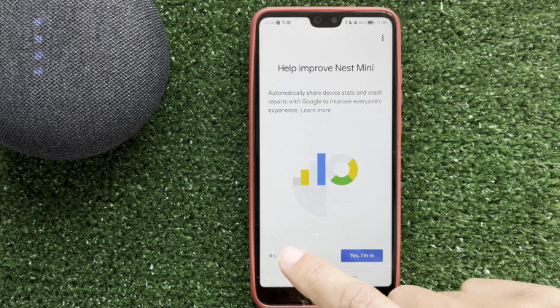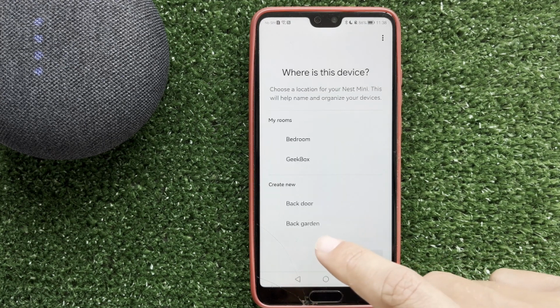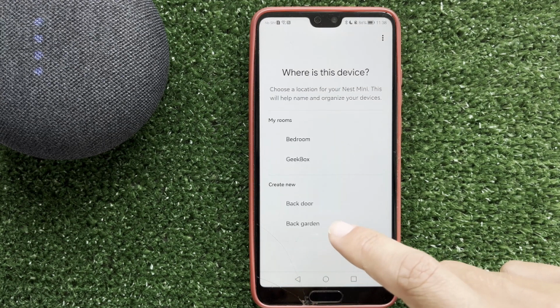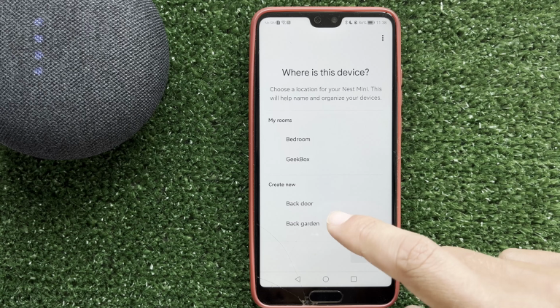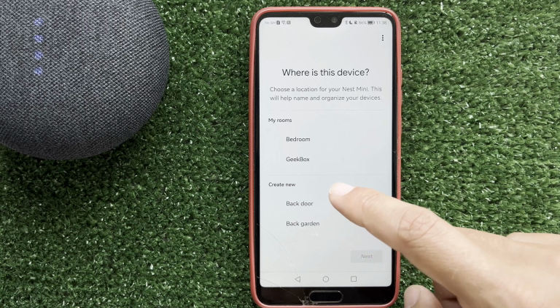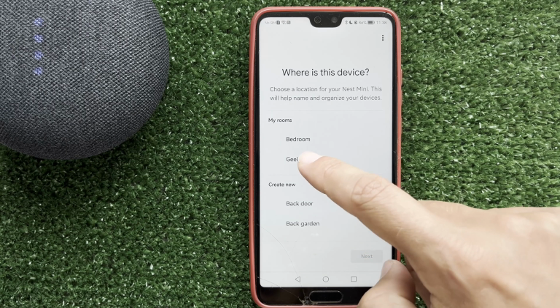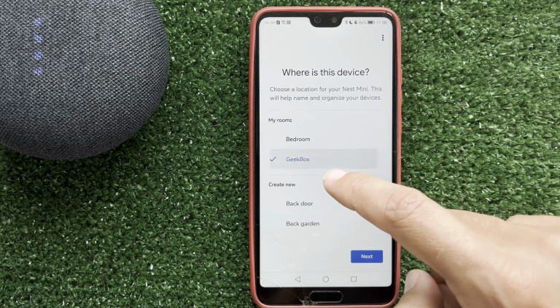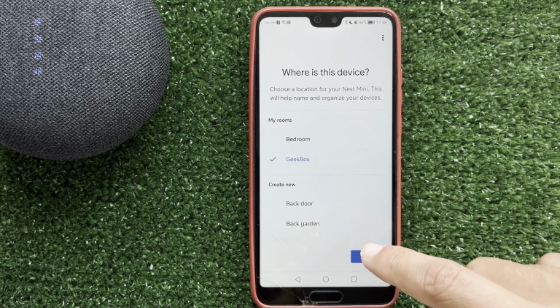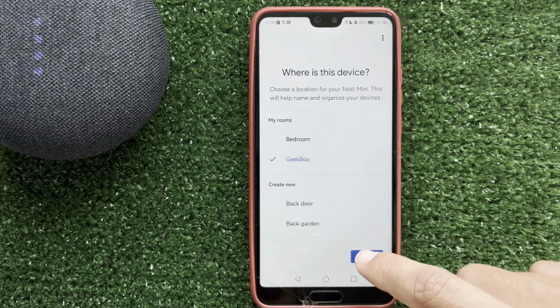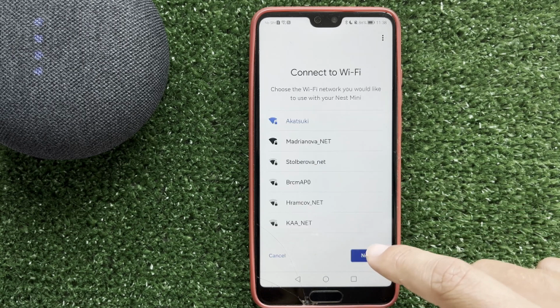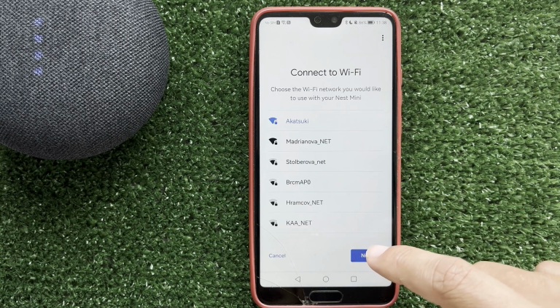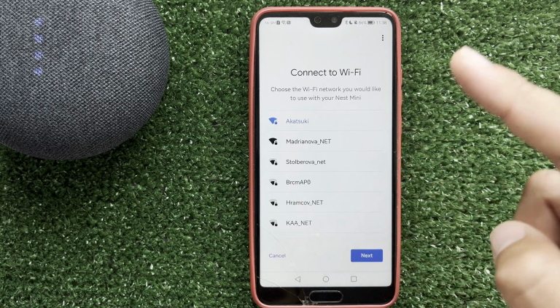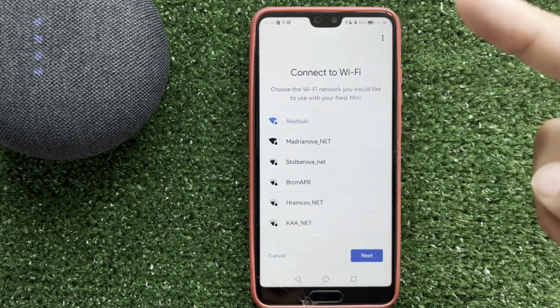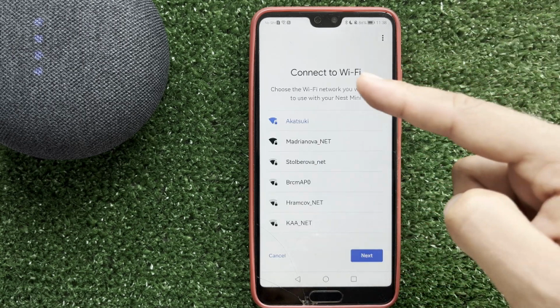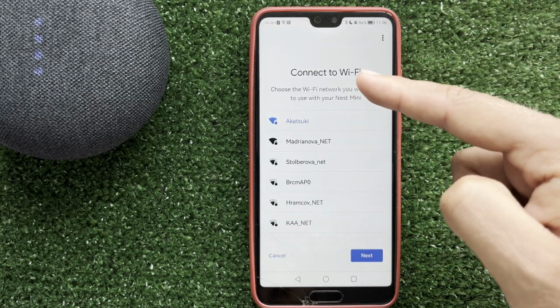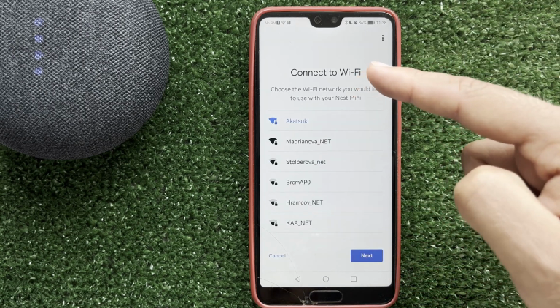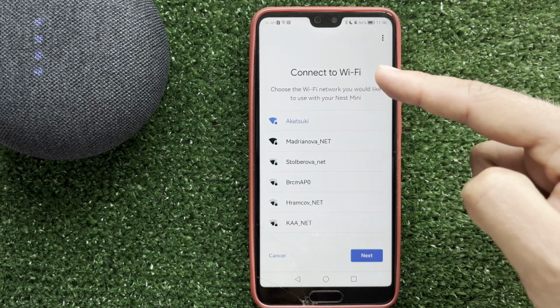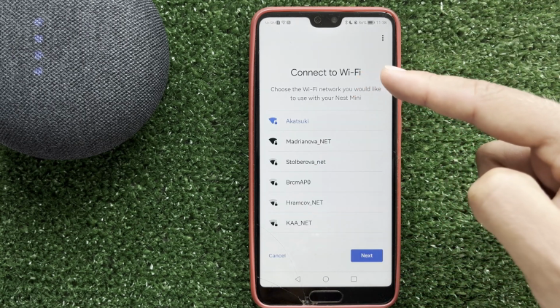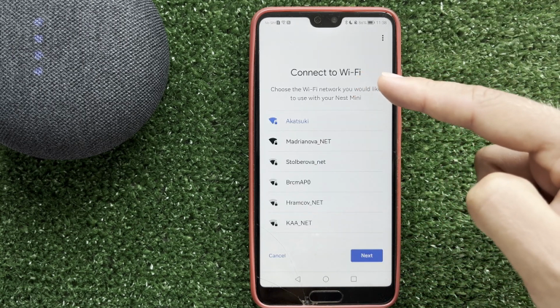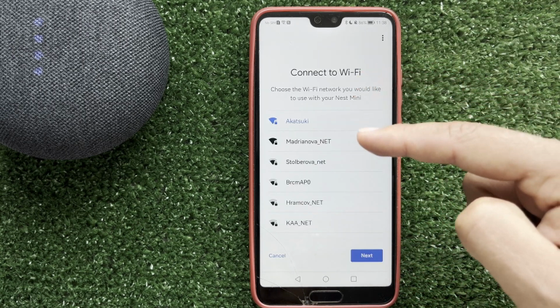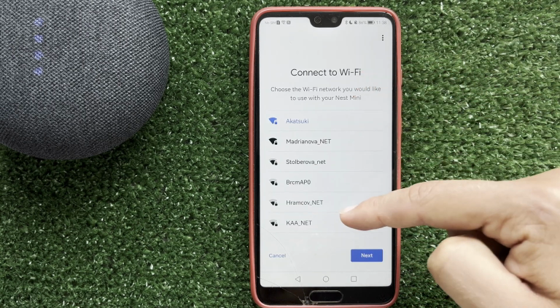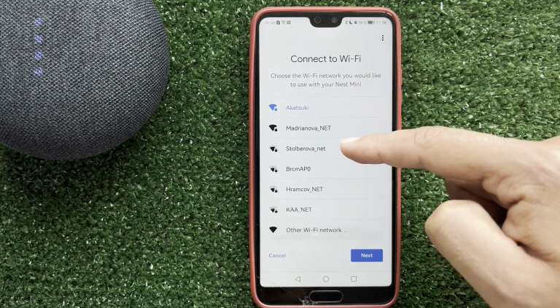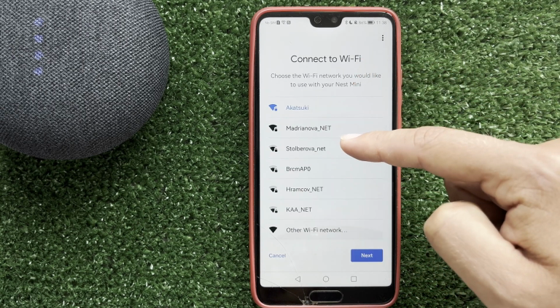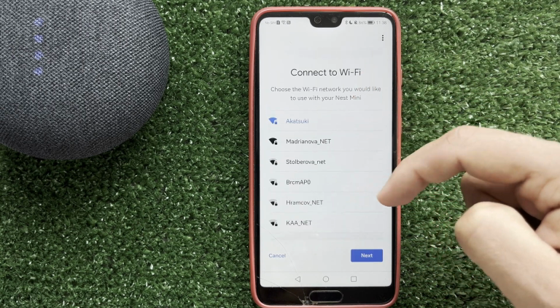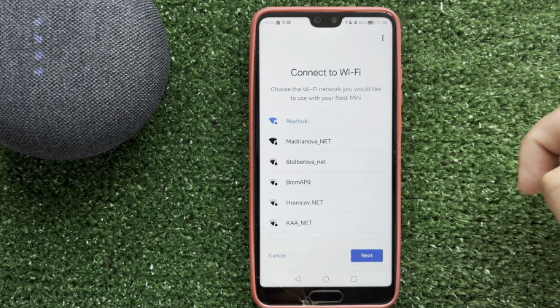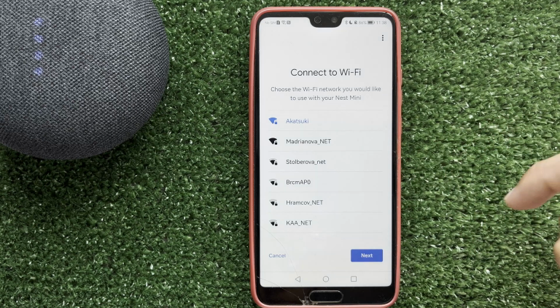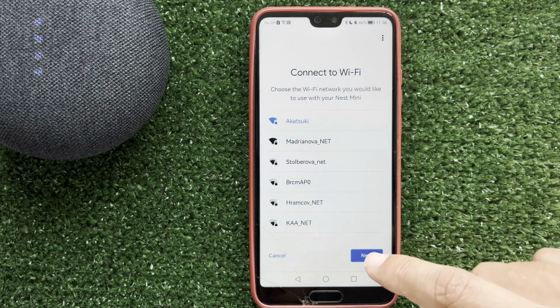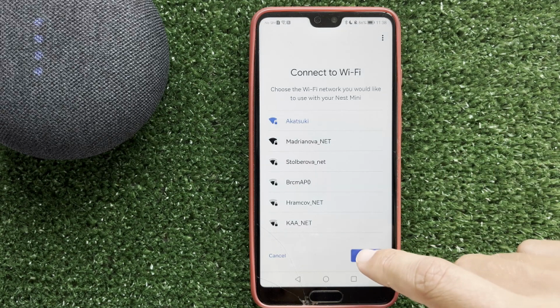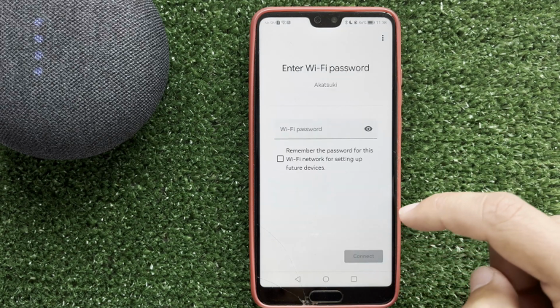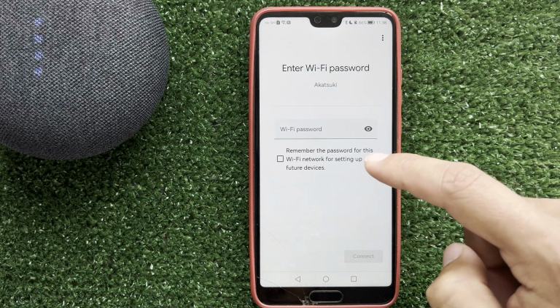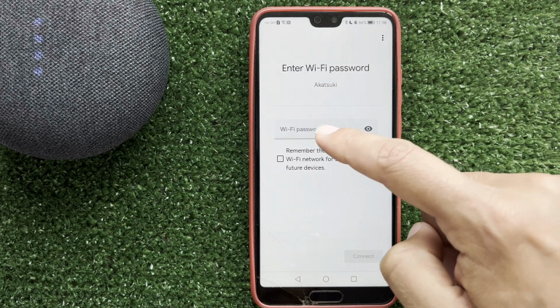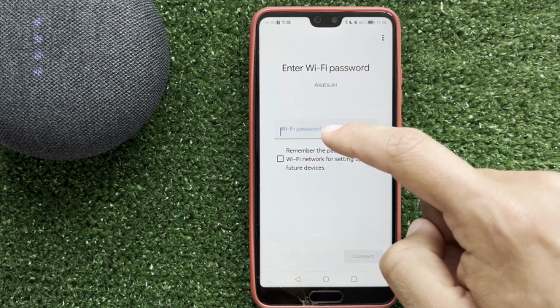Choose your room, and choose the new Wi-Fi network and enter the Wi-Fi password.